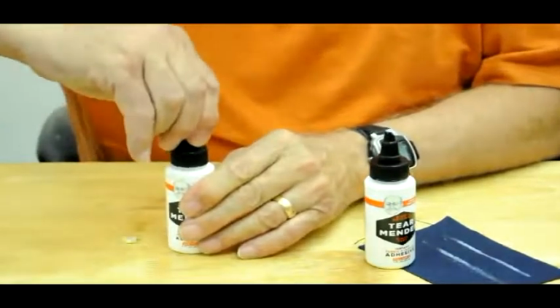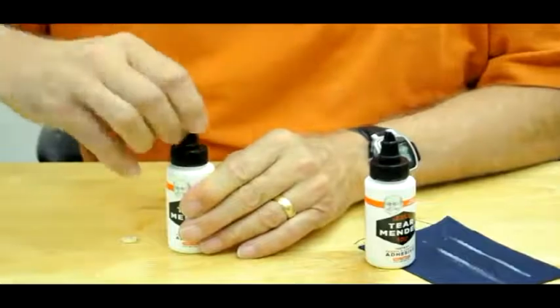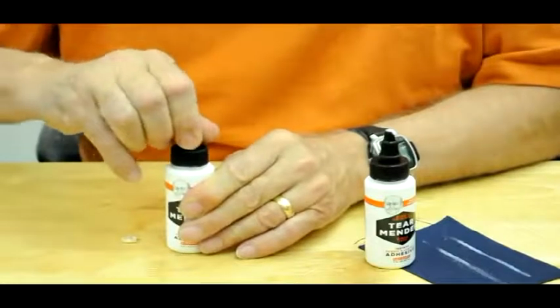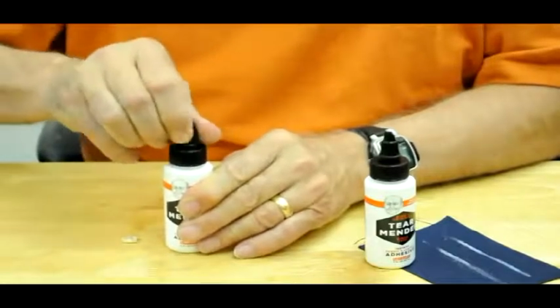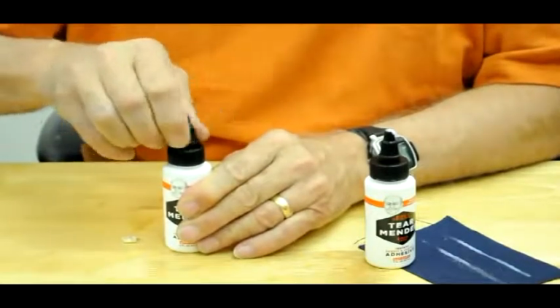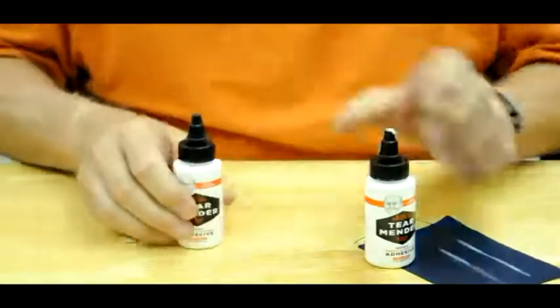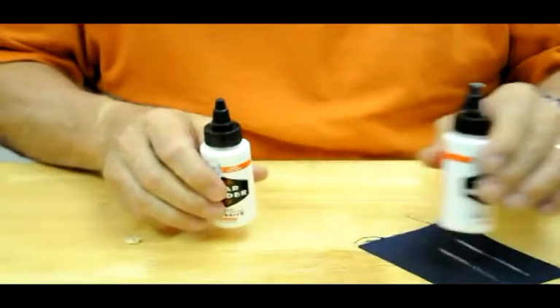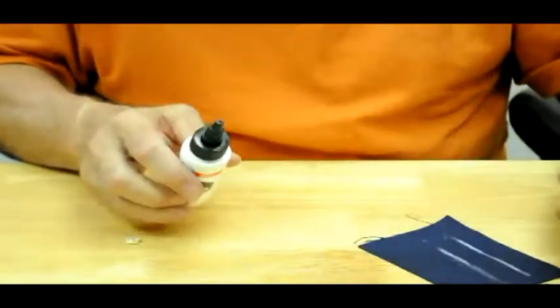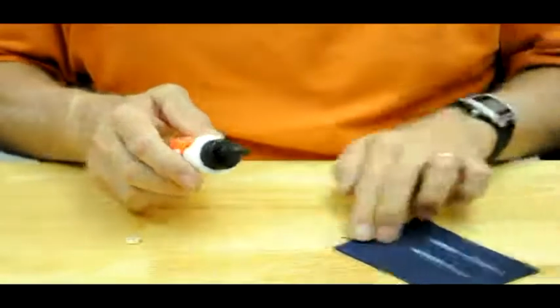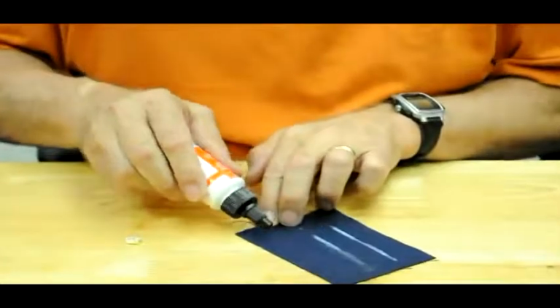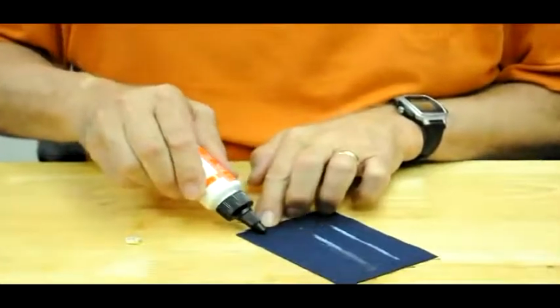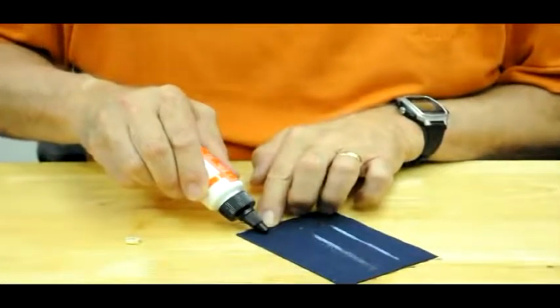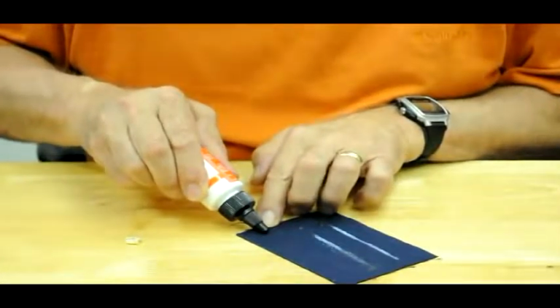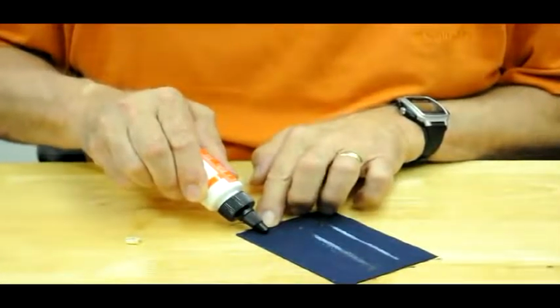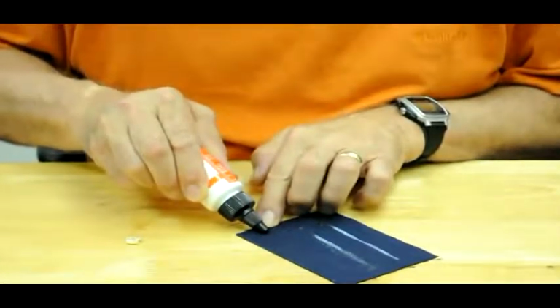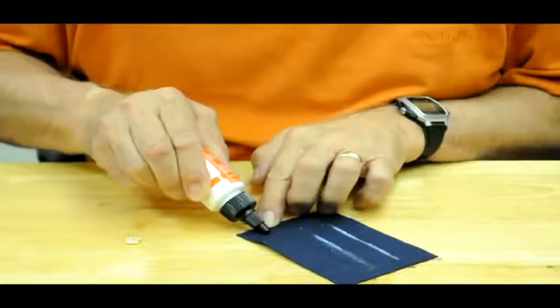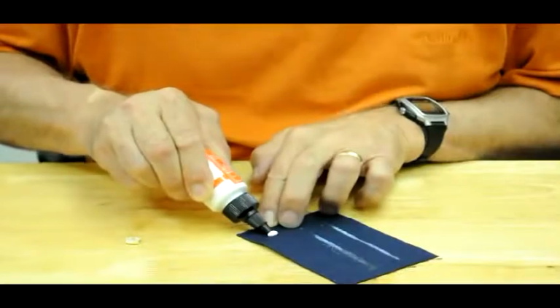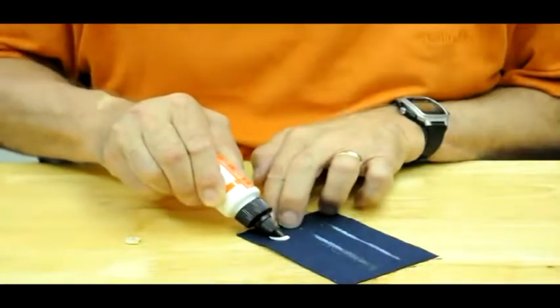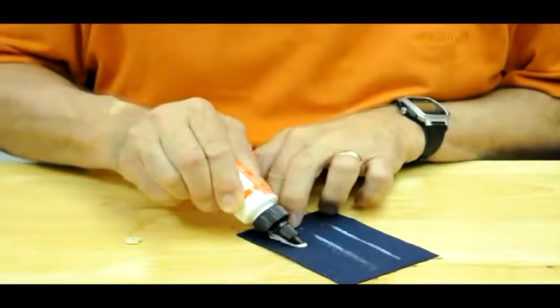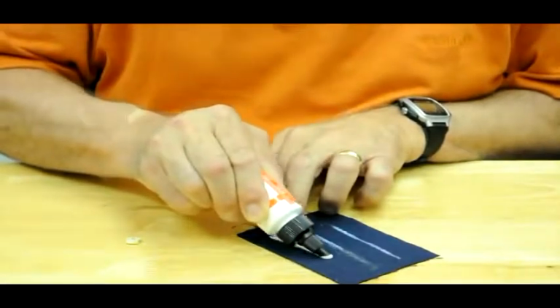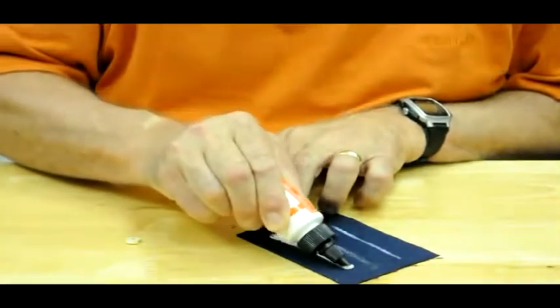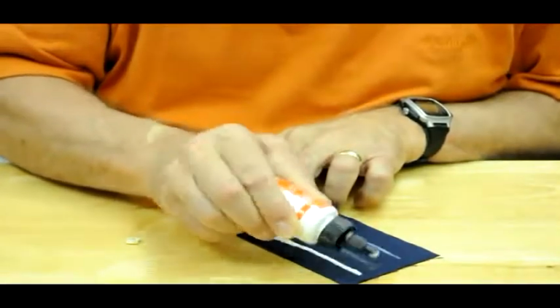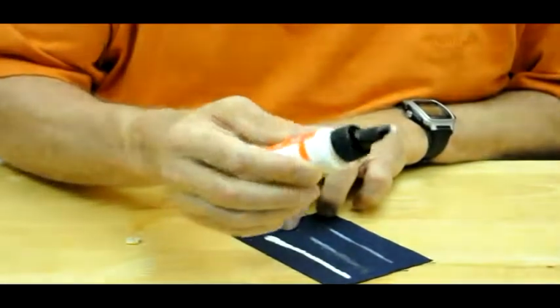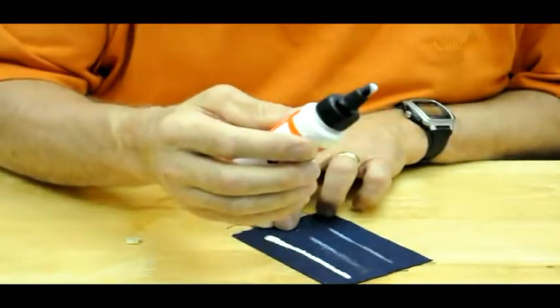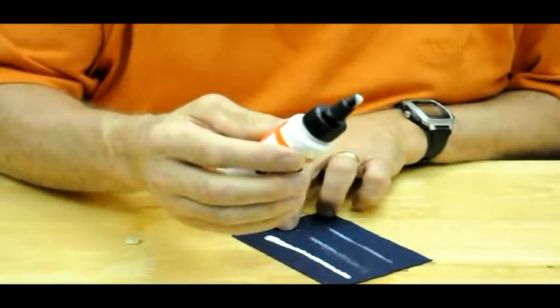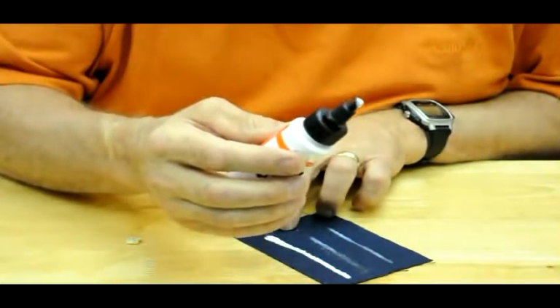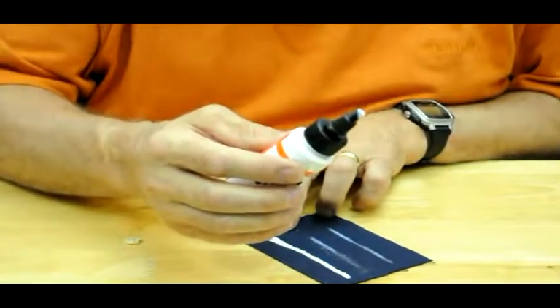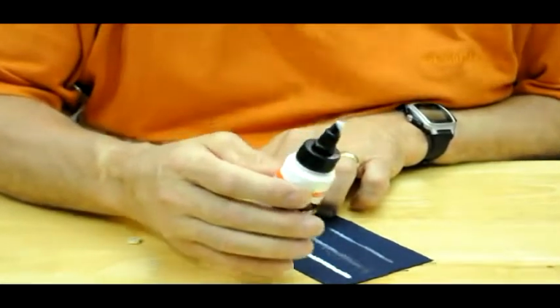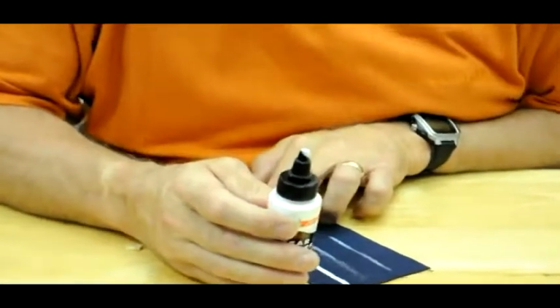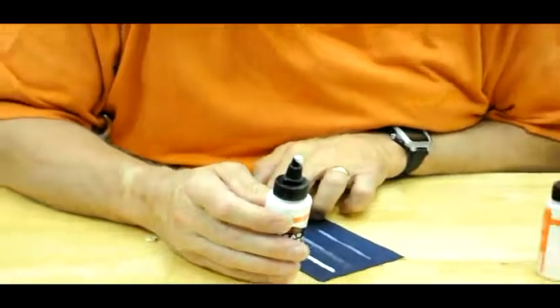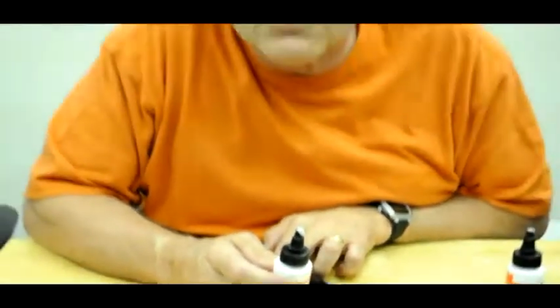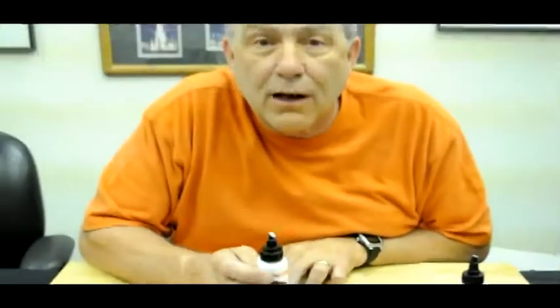Snap it back in place and look at this — no clogs, no worries, here we go. Just like that, ready to go. For more information about Tear Mender, visit our website.